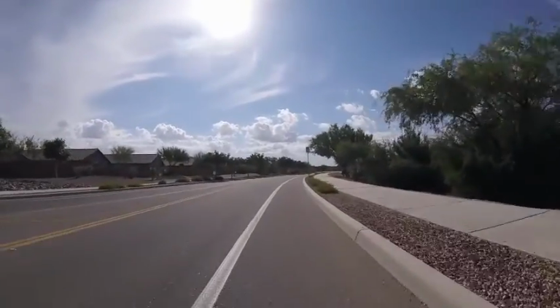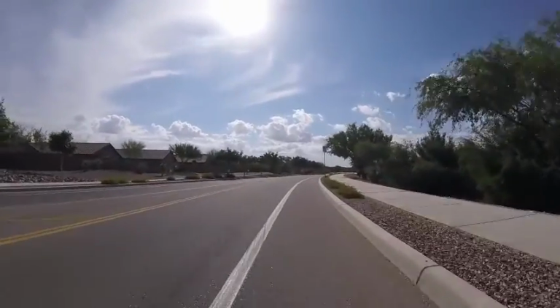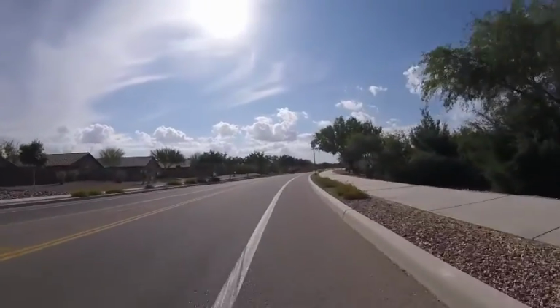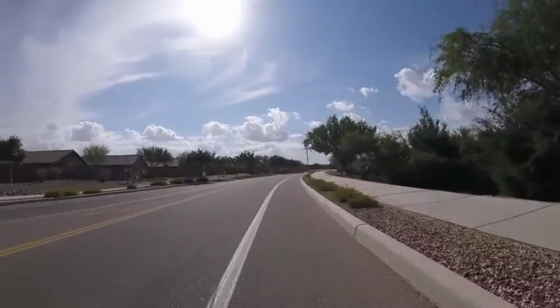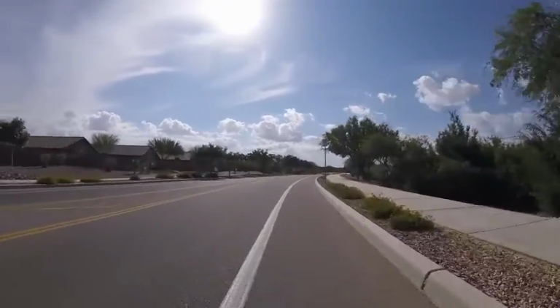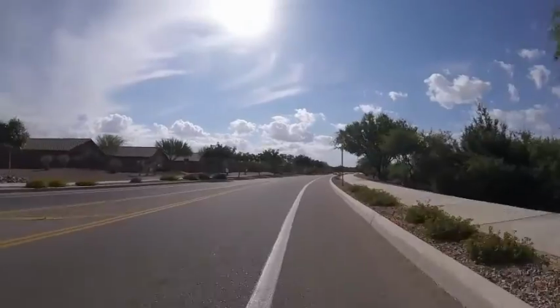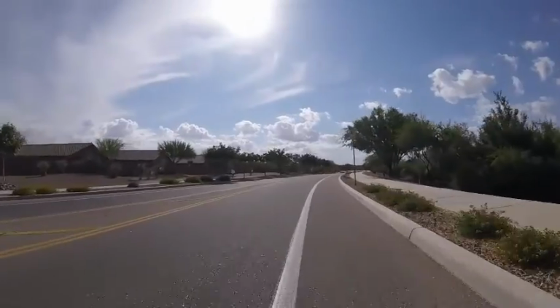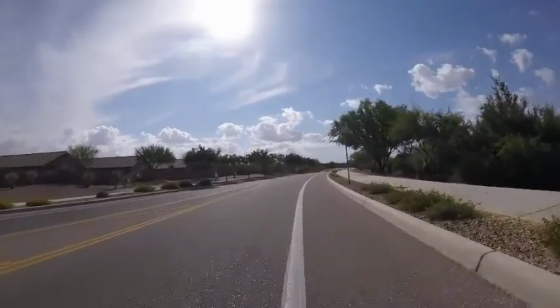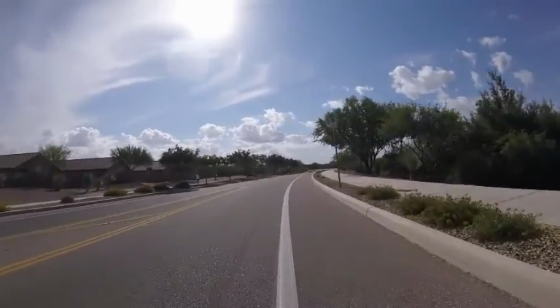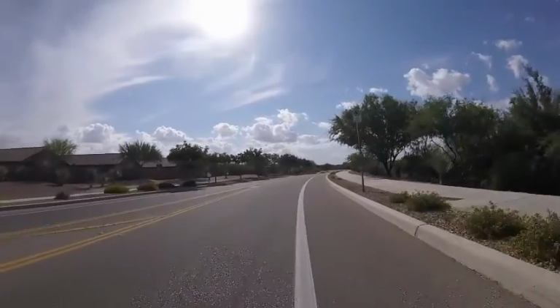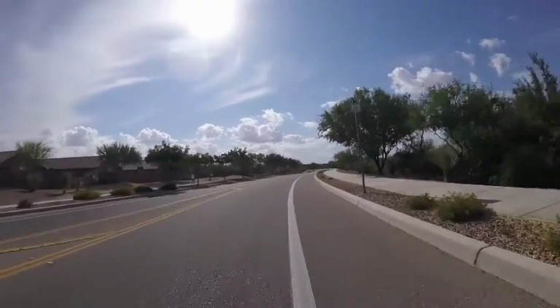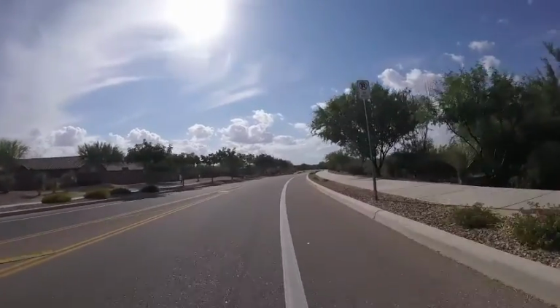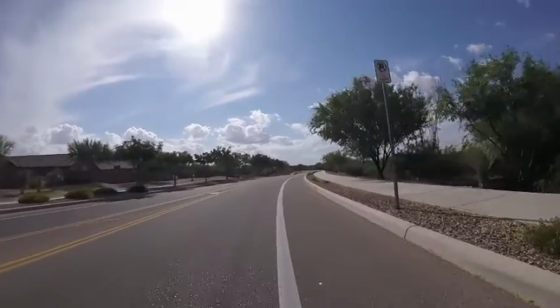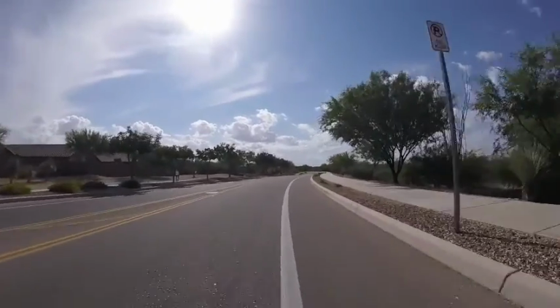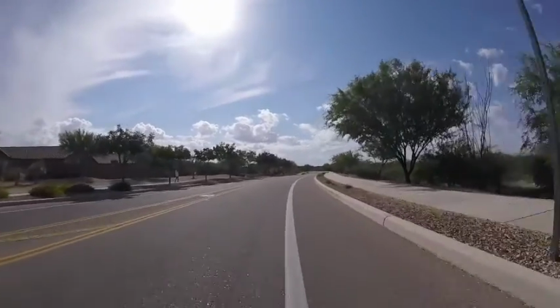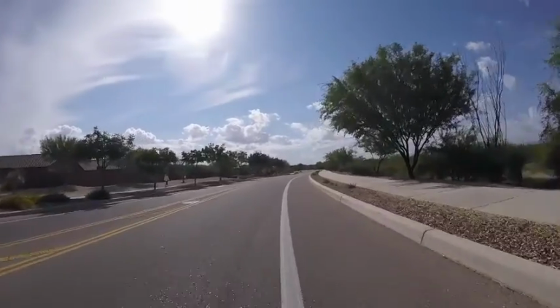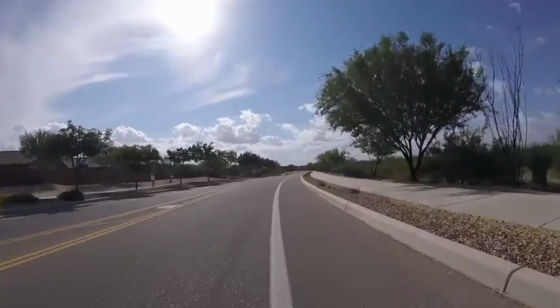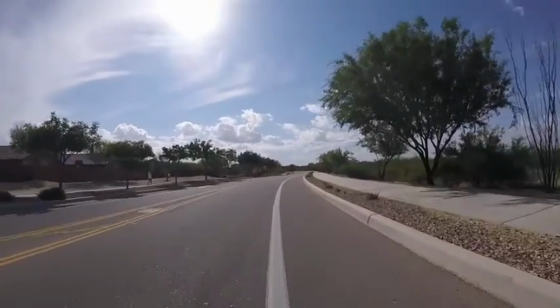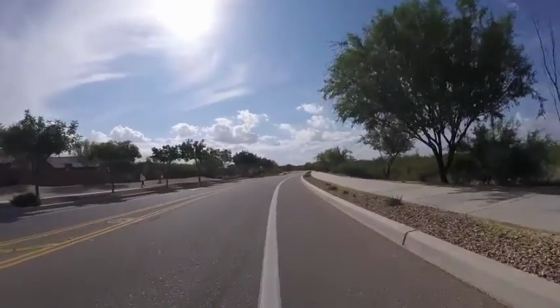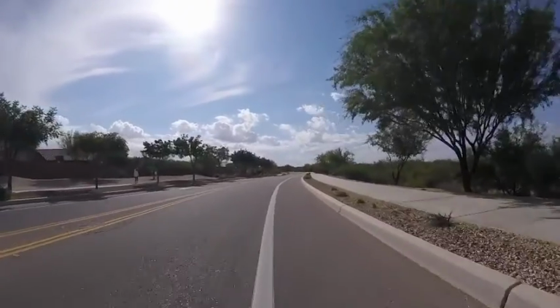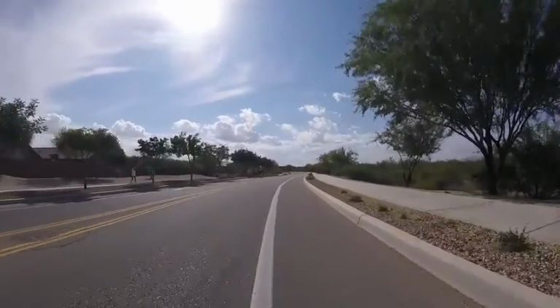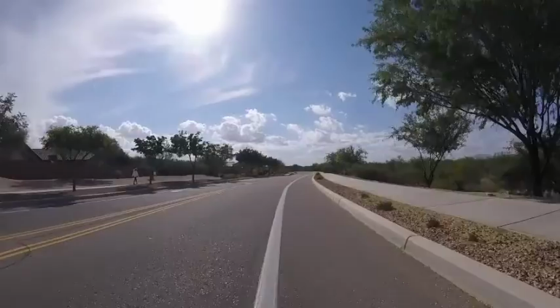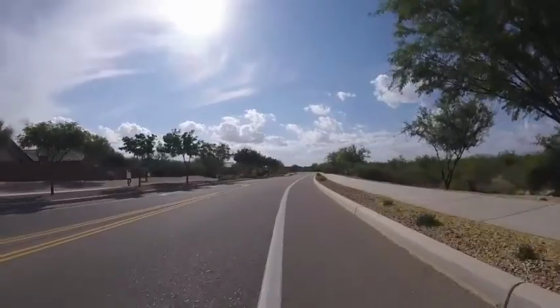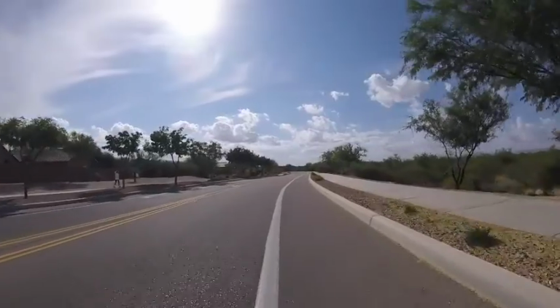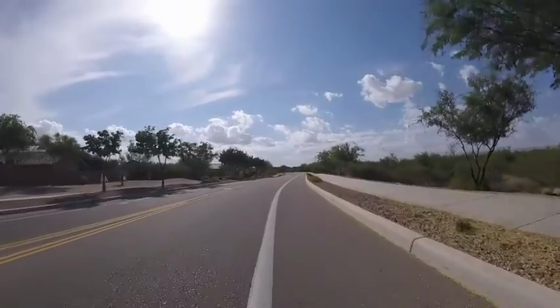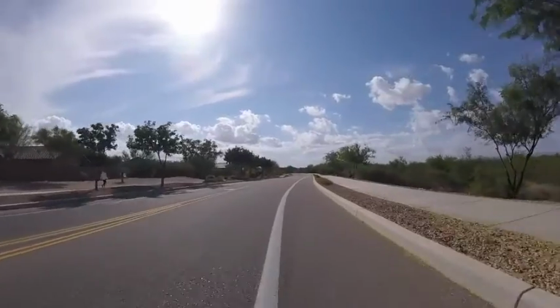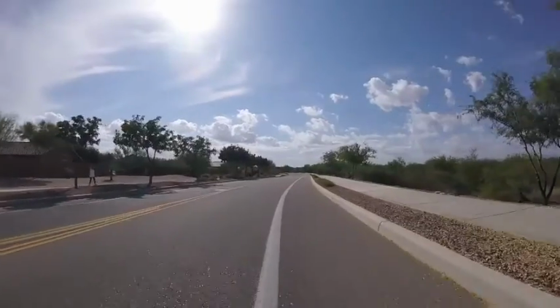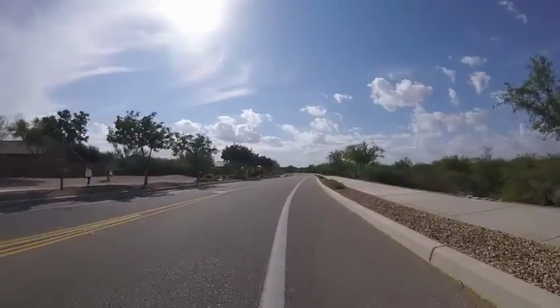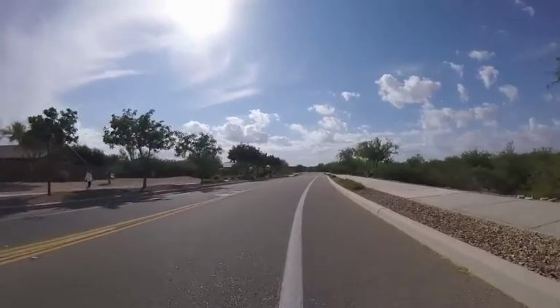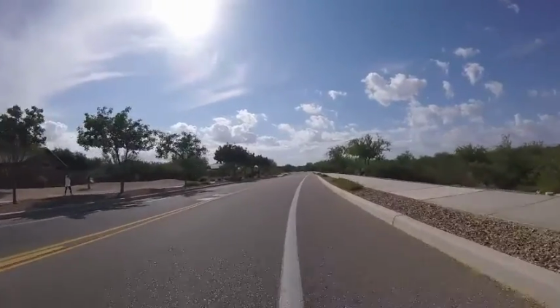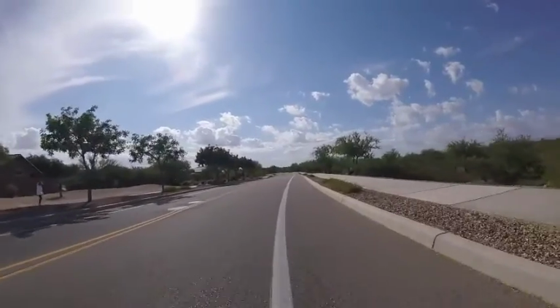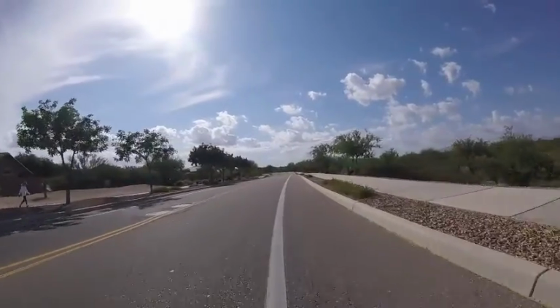Nice bike lane here on the side. It's pretty clean, too.